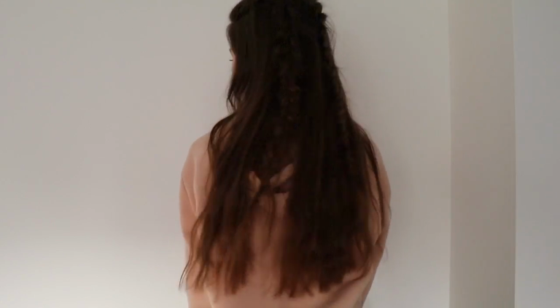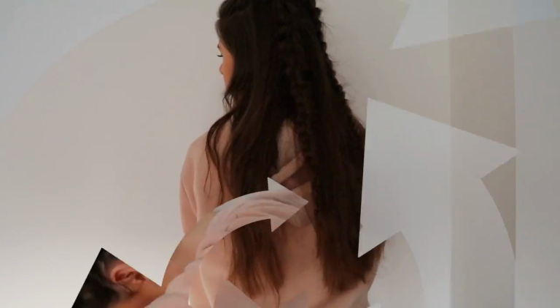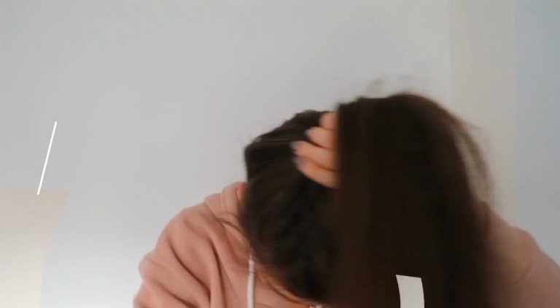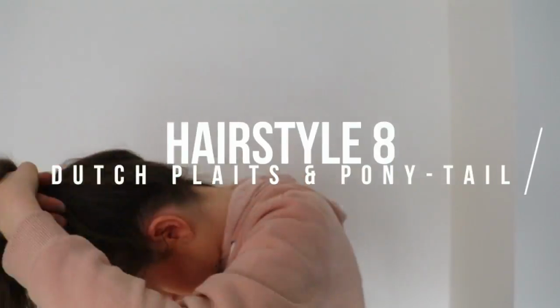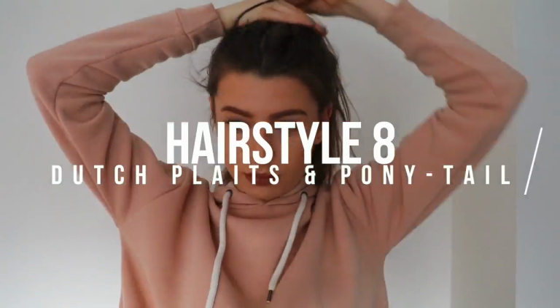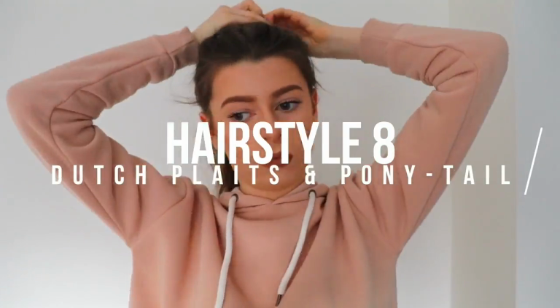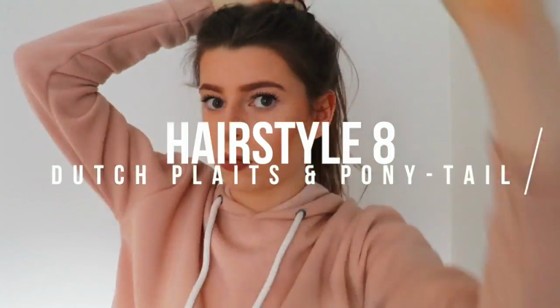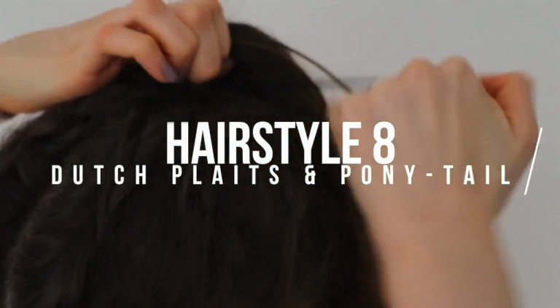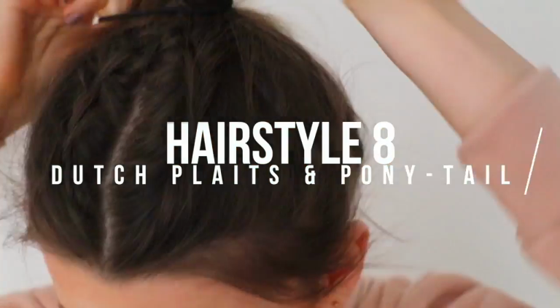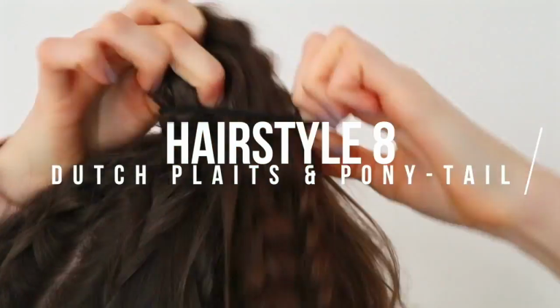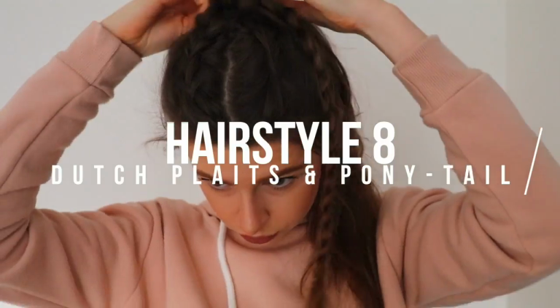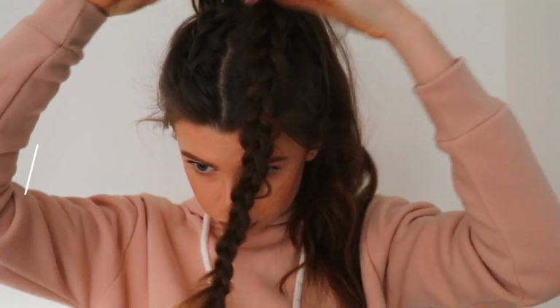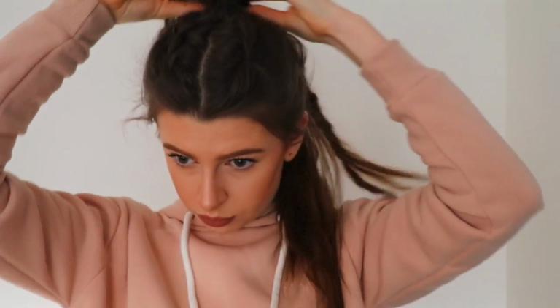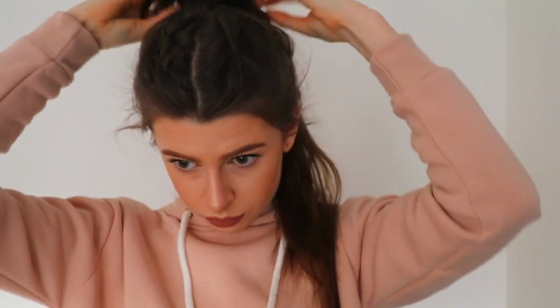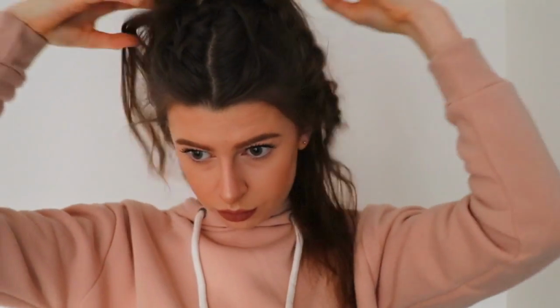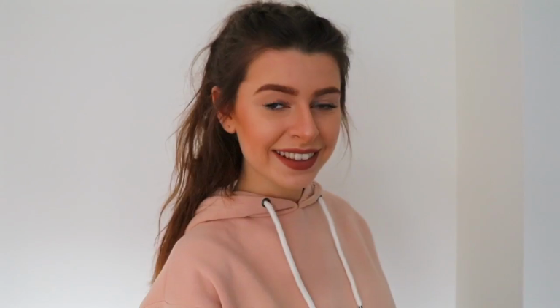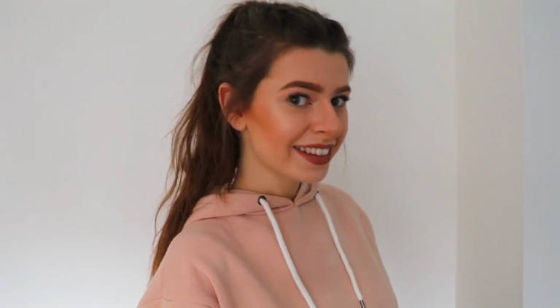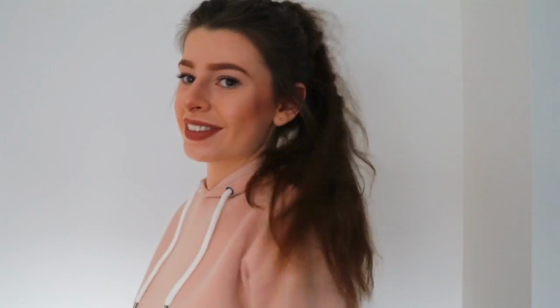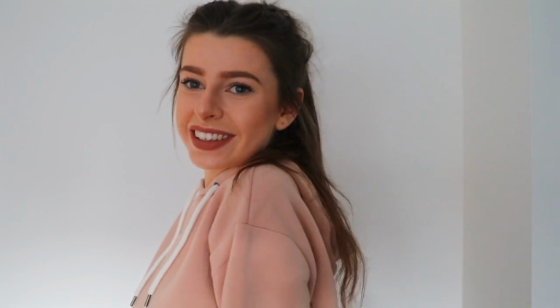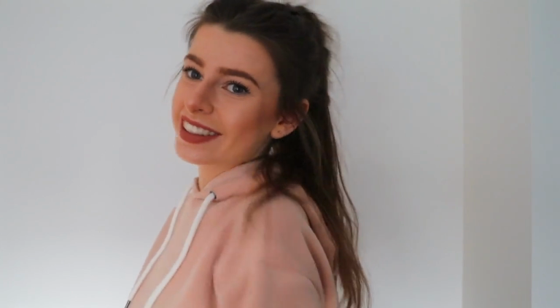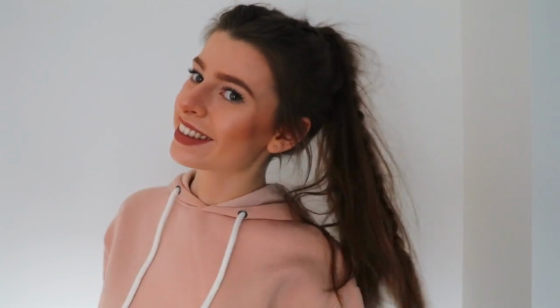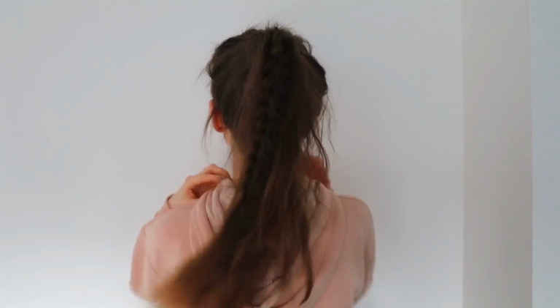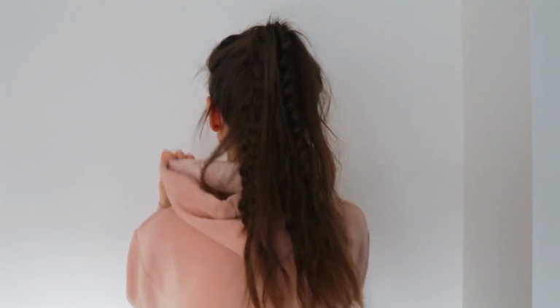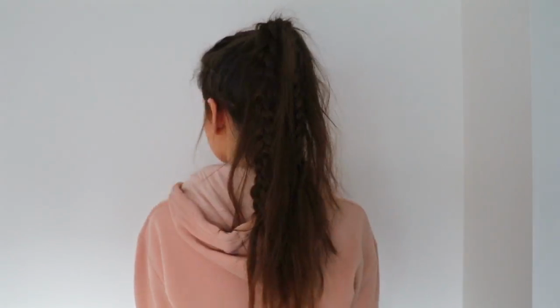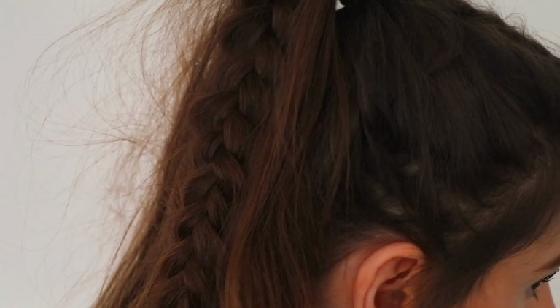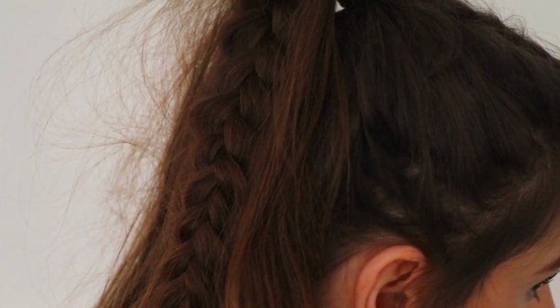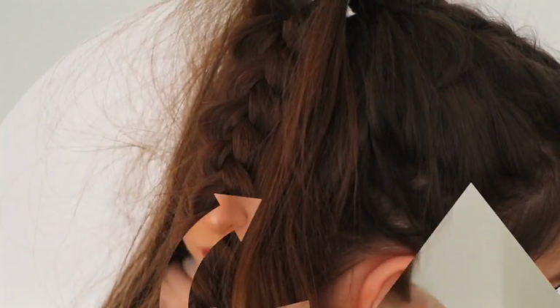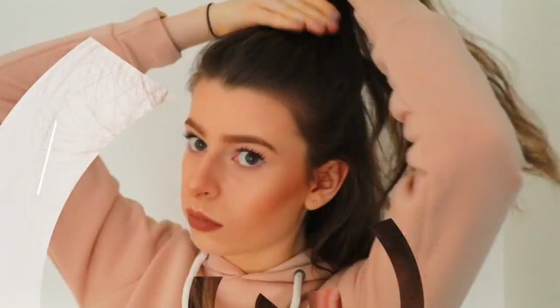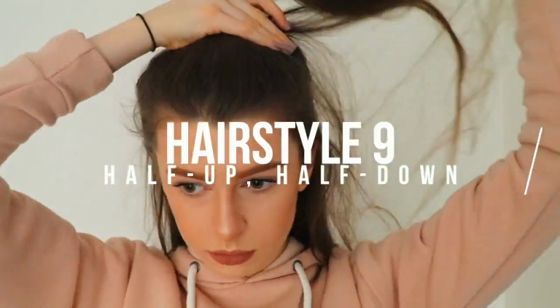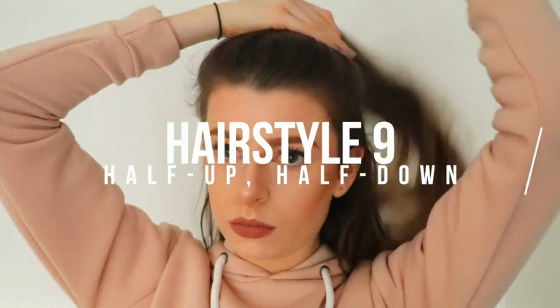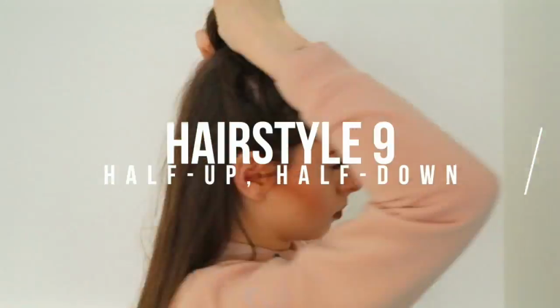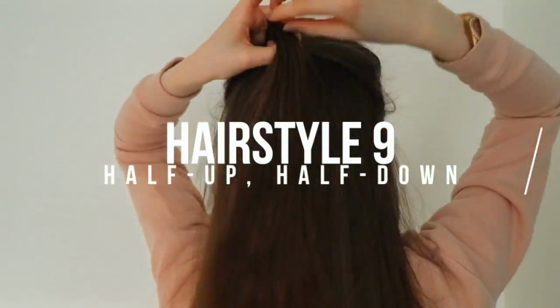I actually really like this one. I just kept the plaits in but did it in a ponytail instead, and I love the way this looked. I took the hairbands out and just back combed them at the bottom to keep the plaits in place.